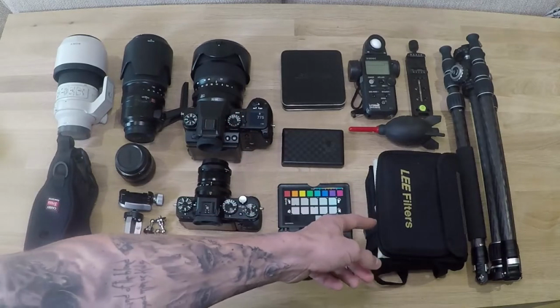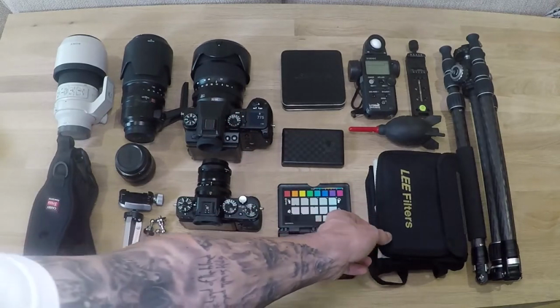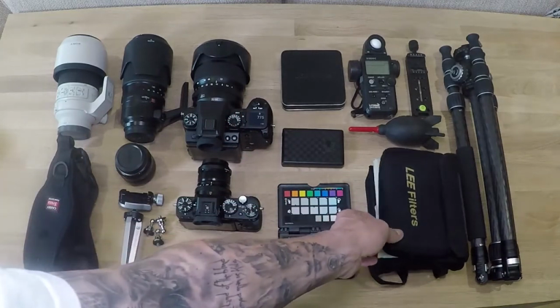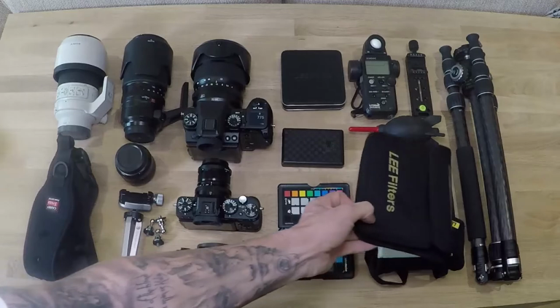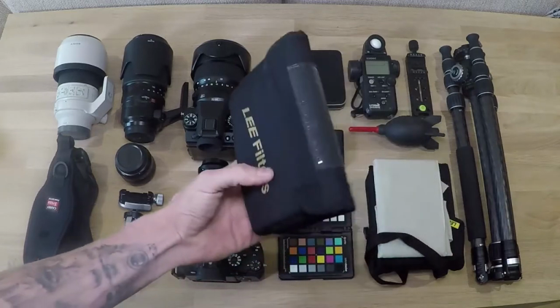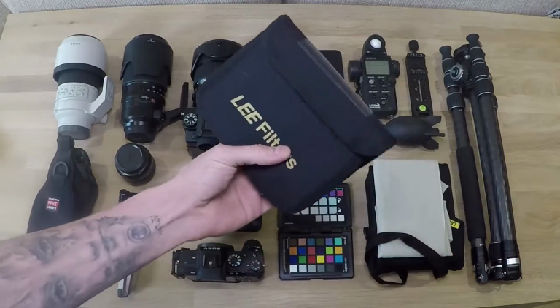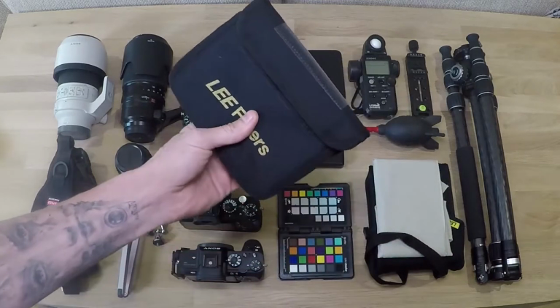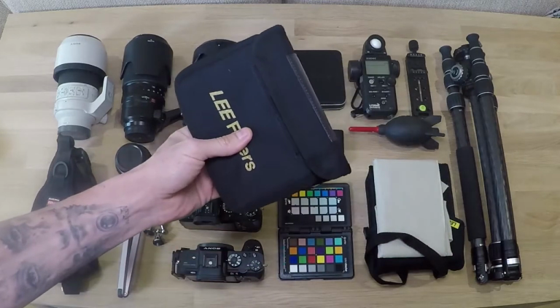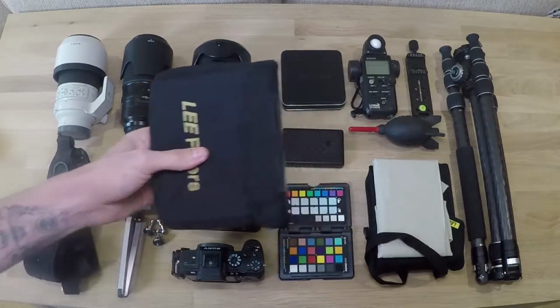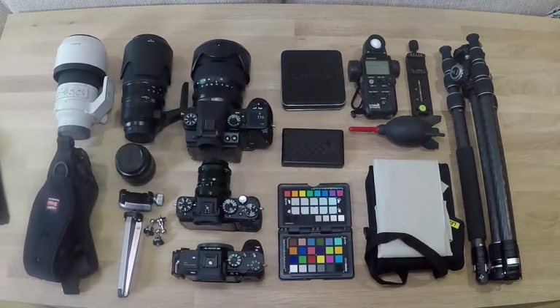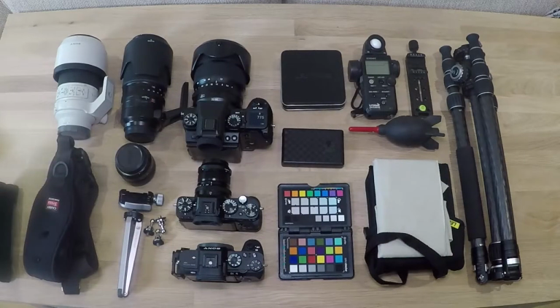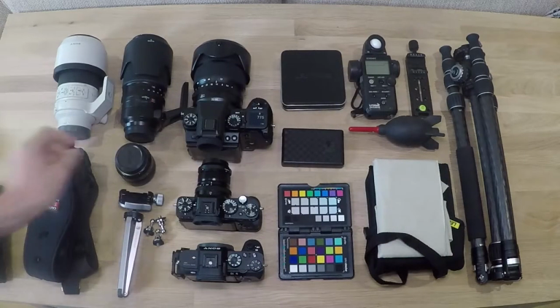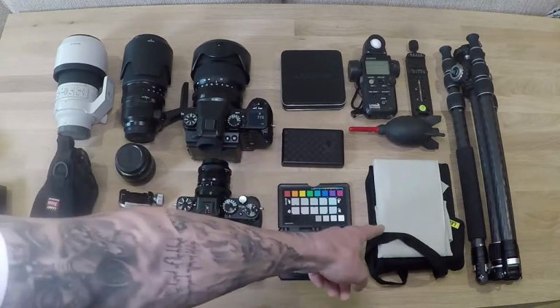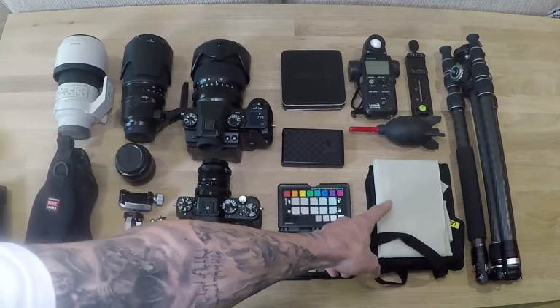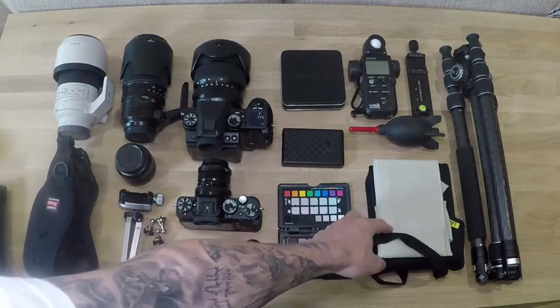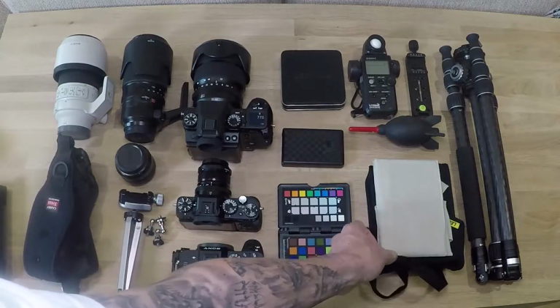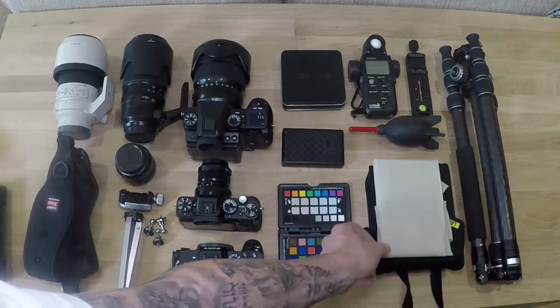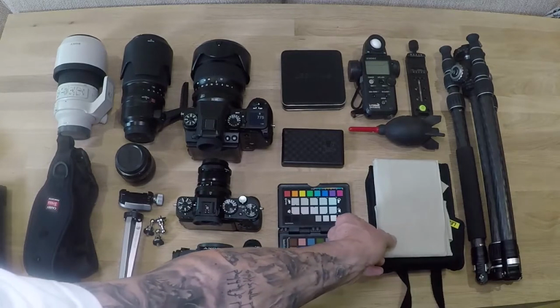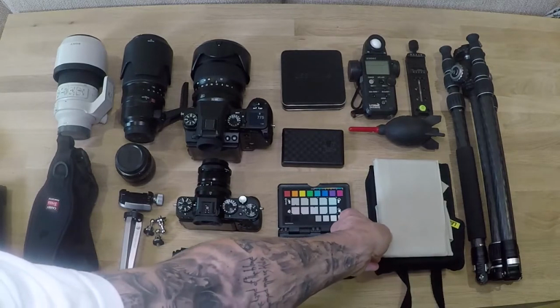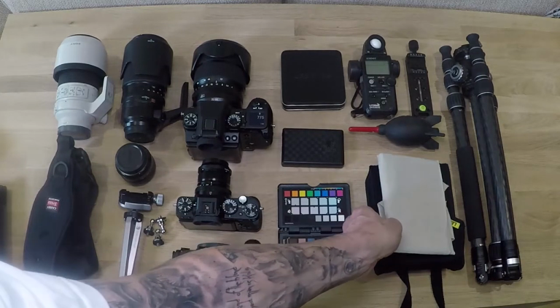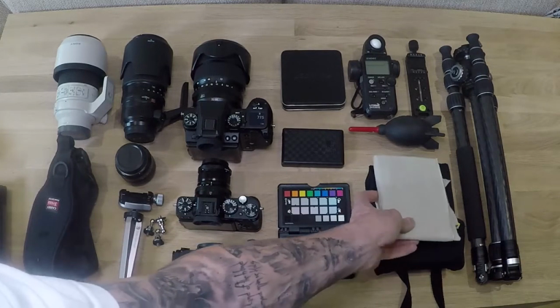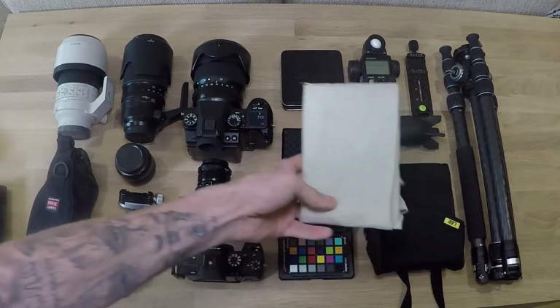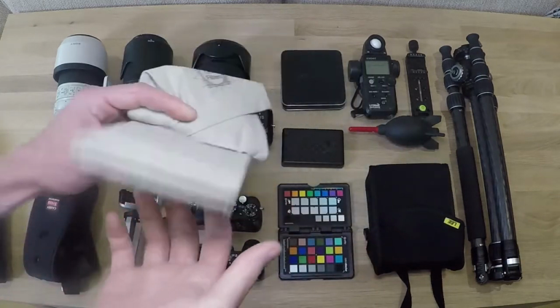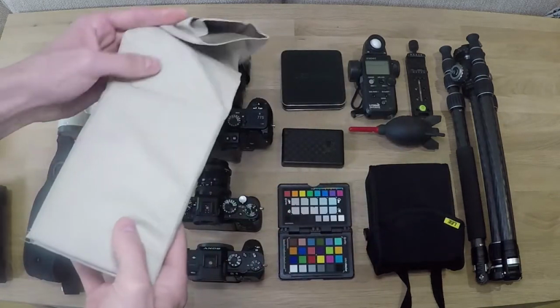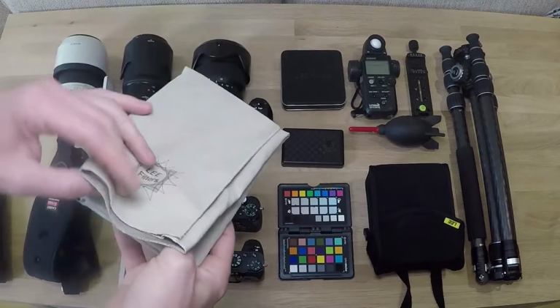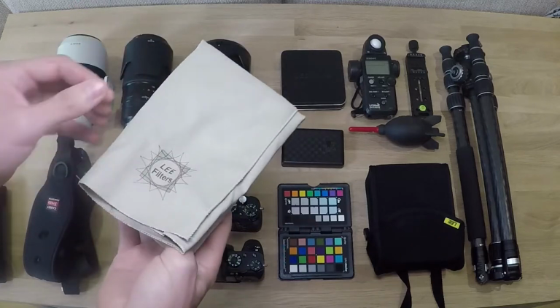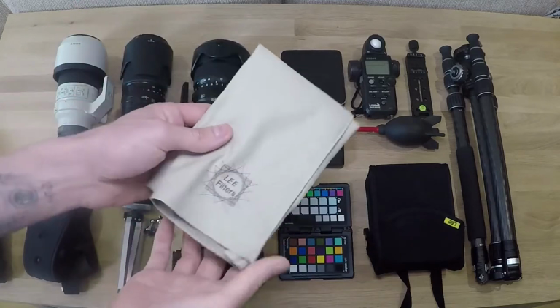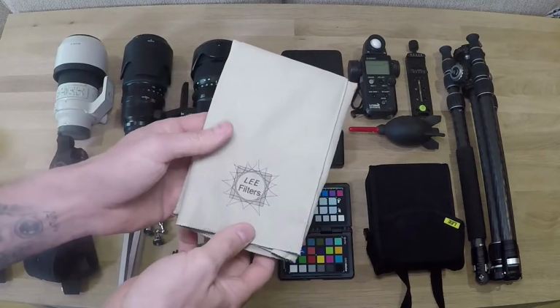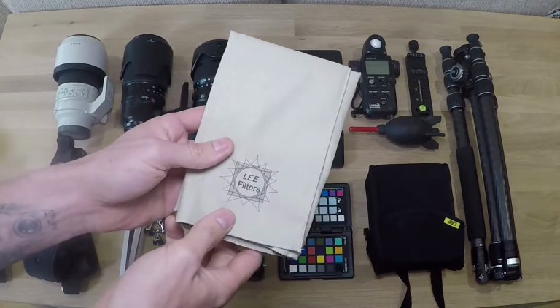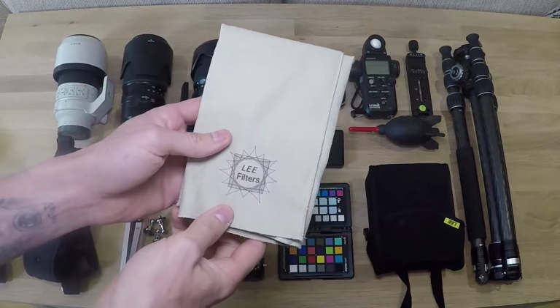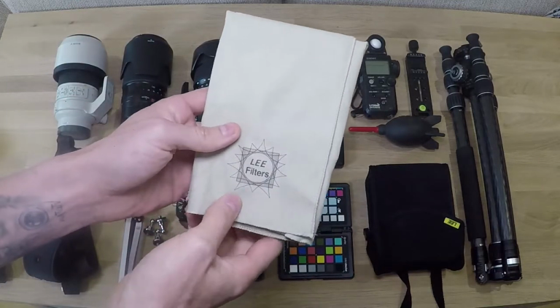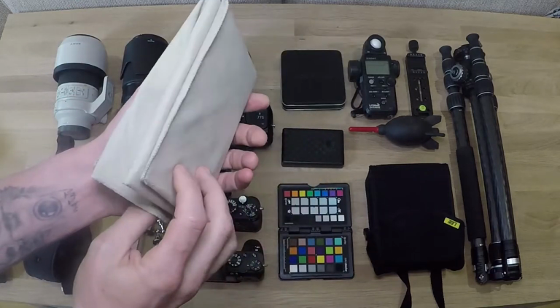Here we have a selection of Lee stuff. This is the foundation kit. In there we've got the mist kit. This is the Lee filters mist kit set.